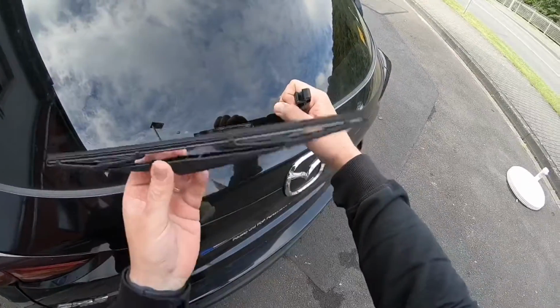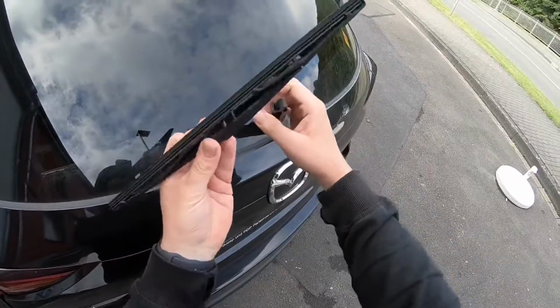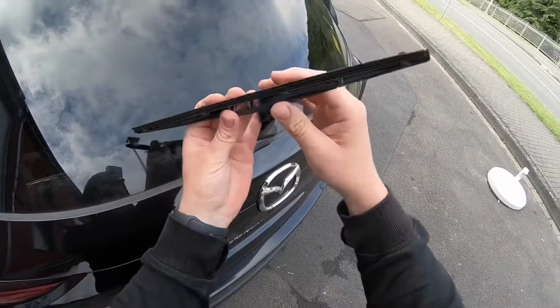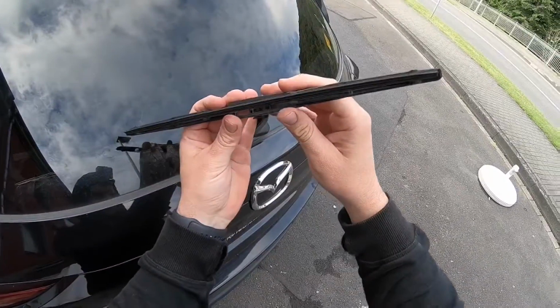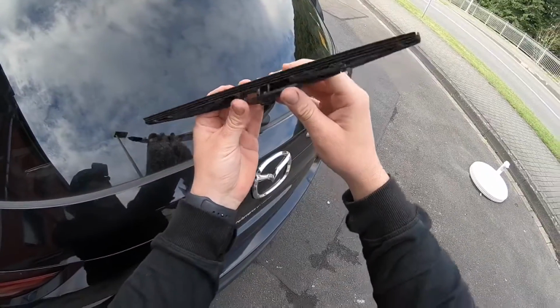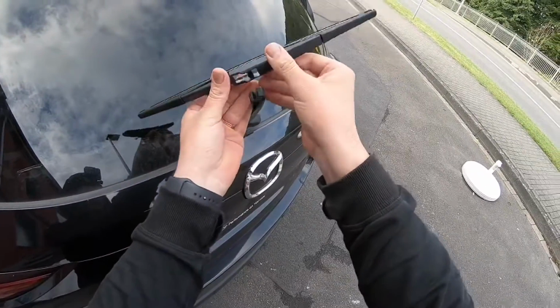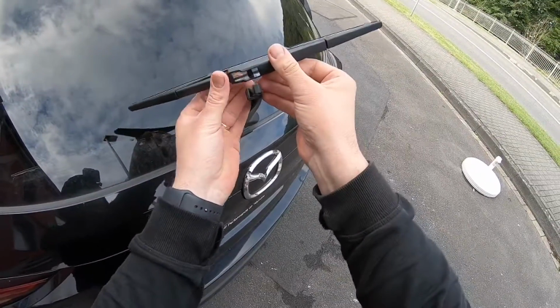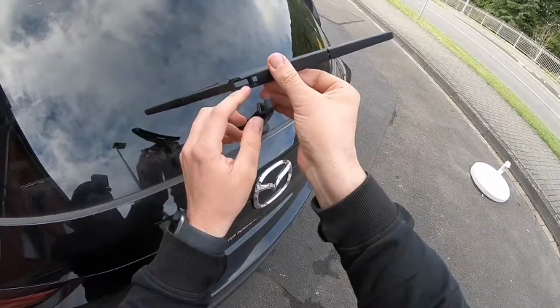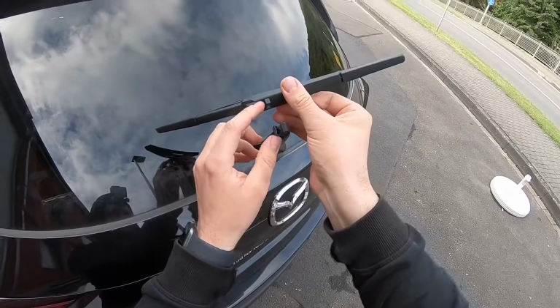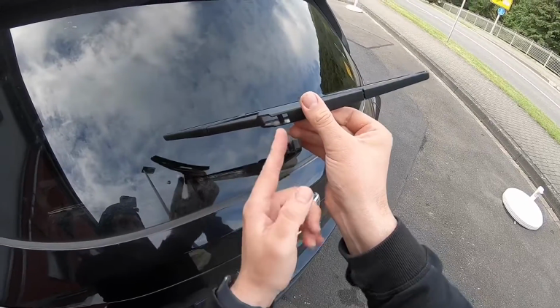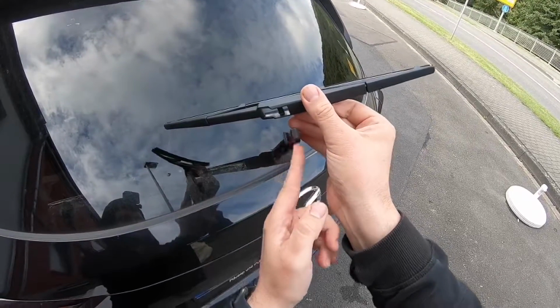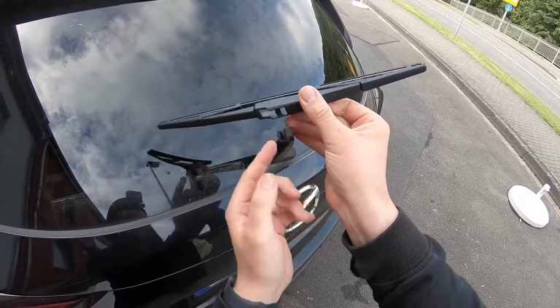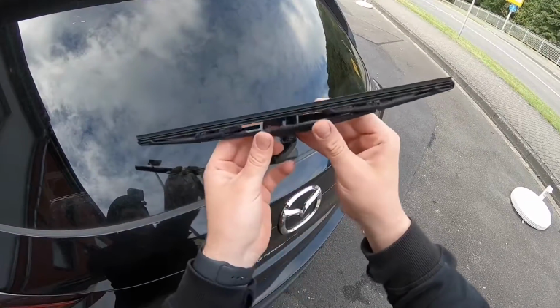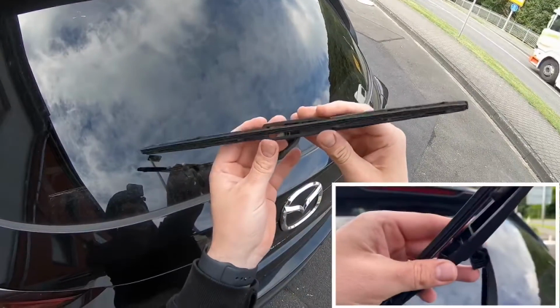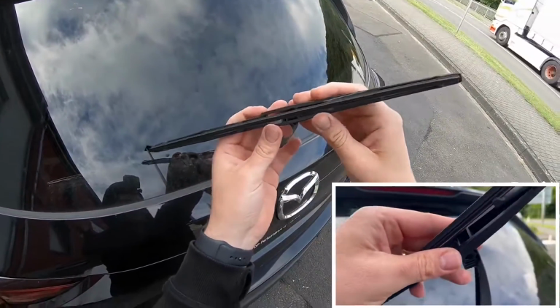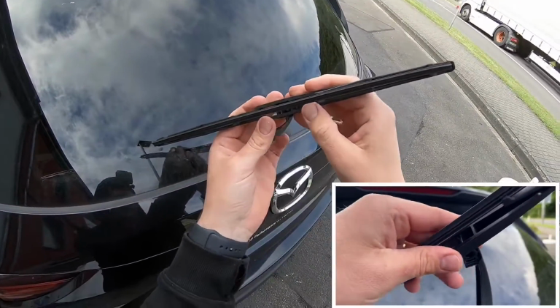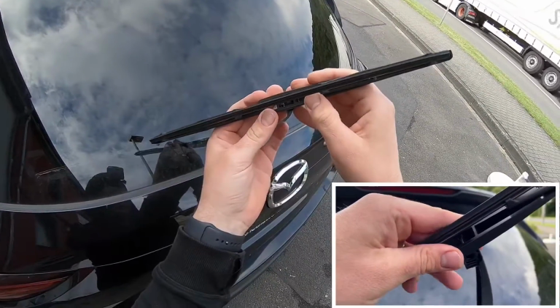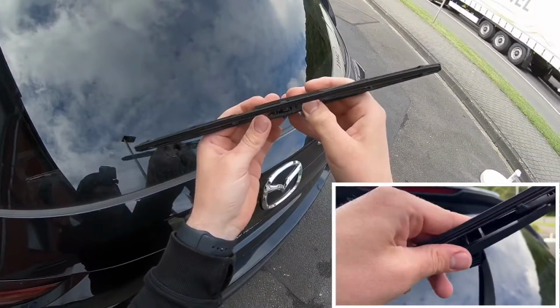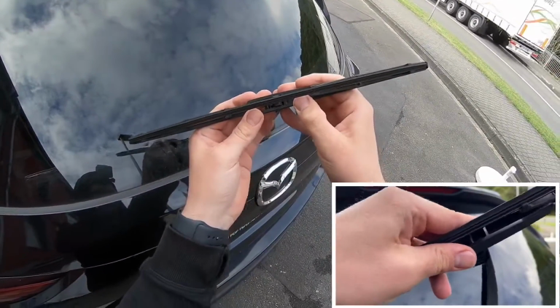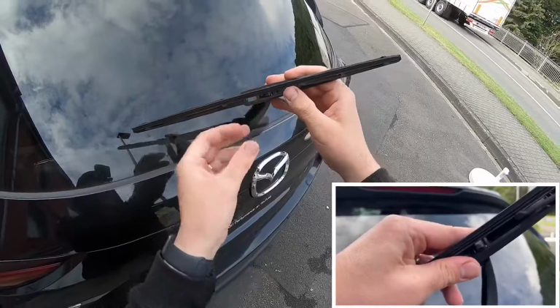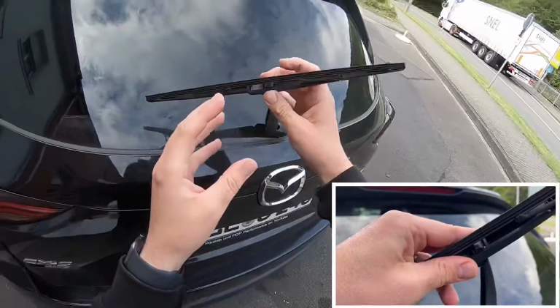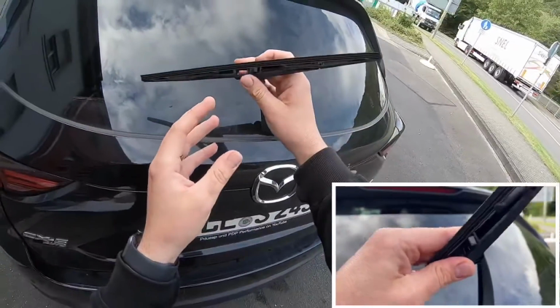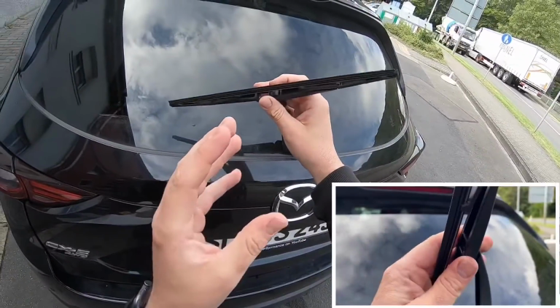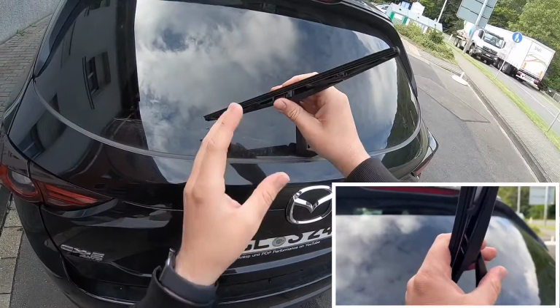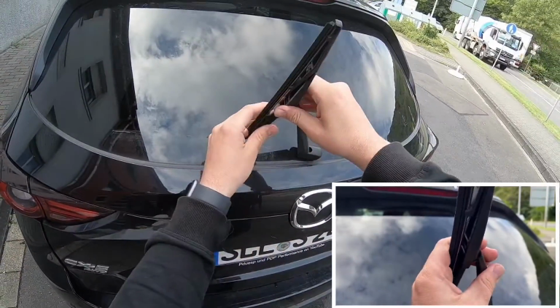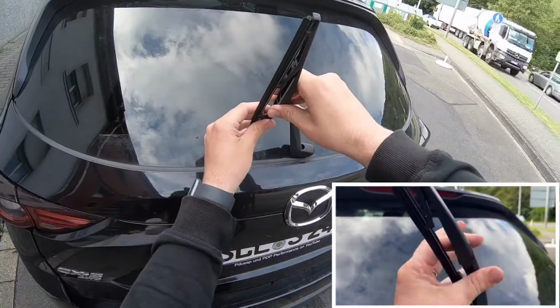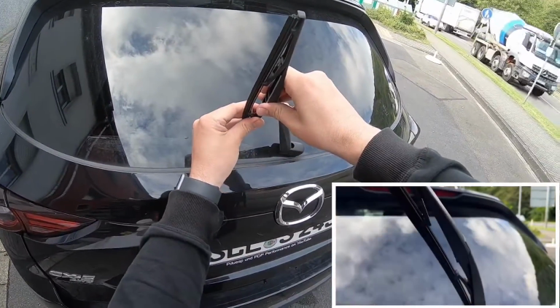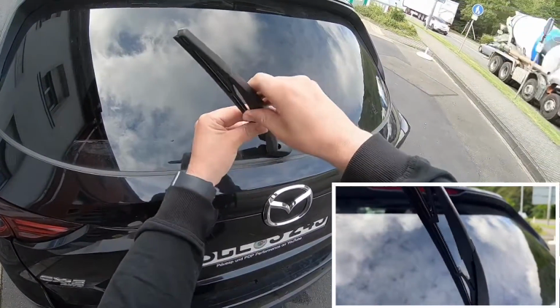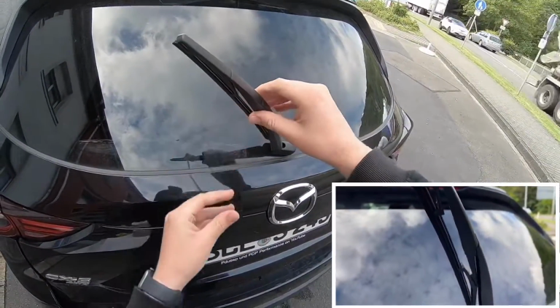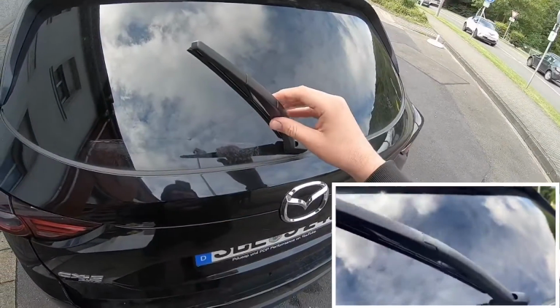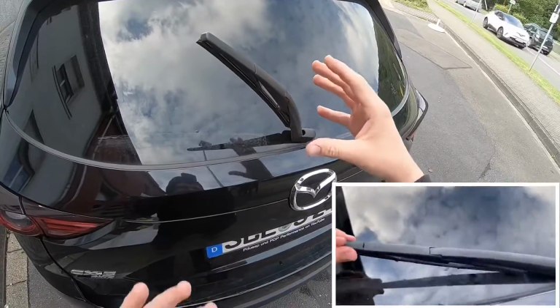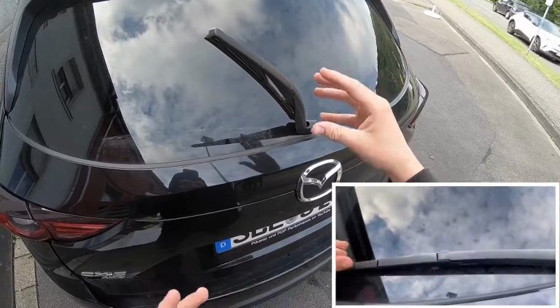Okay, let's install a new one. Carefully insert the new blade, then install the blade assembly in reverse order — that means push it into position. Job's done.